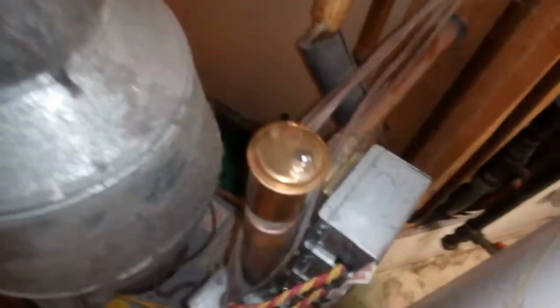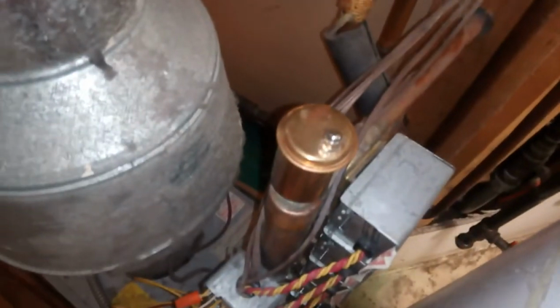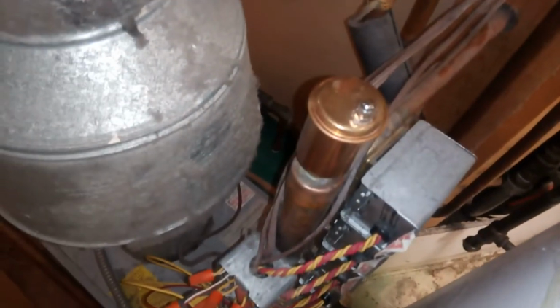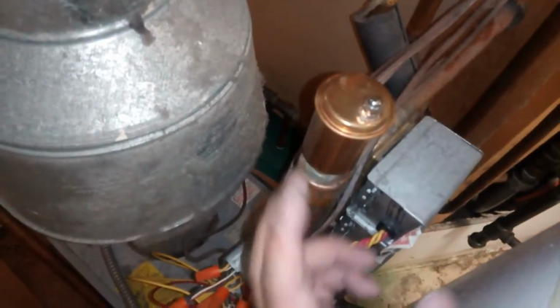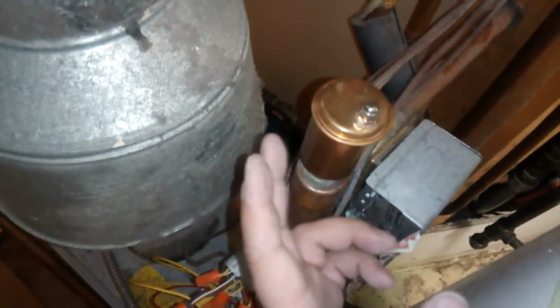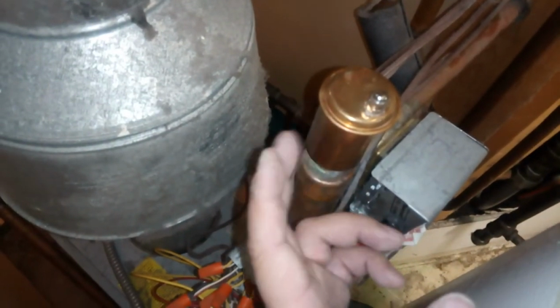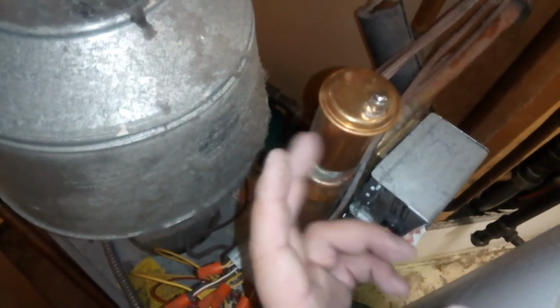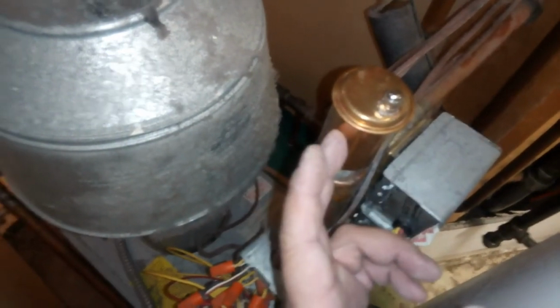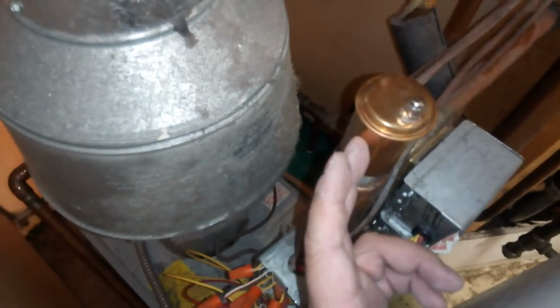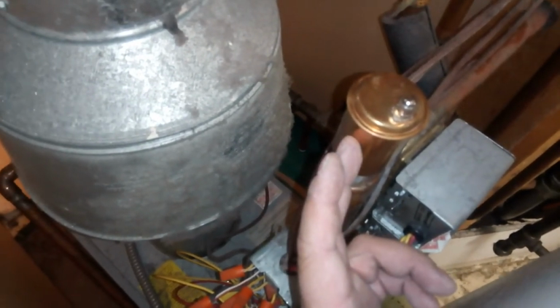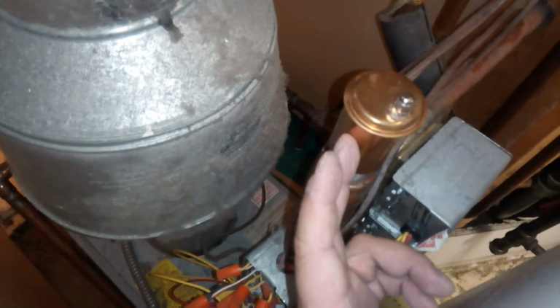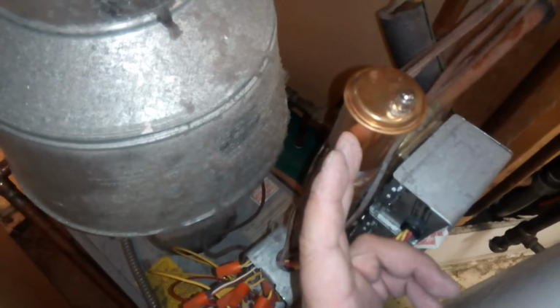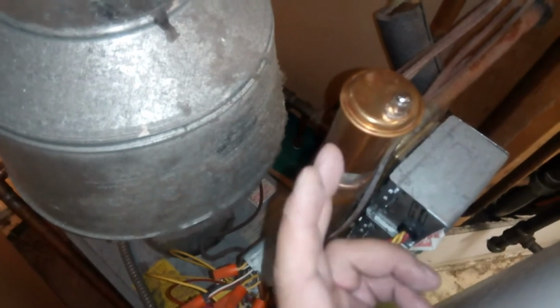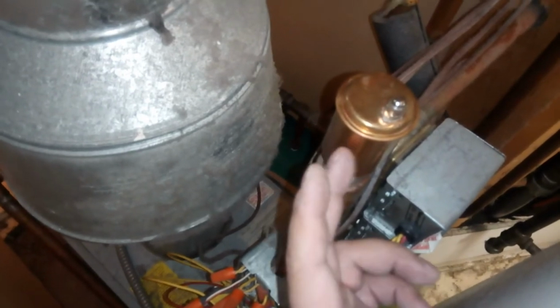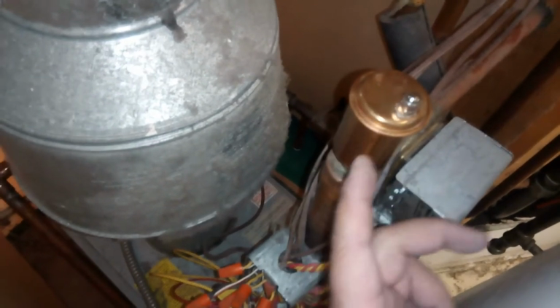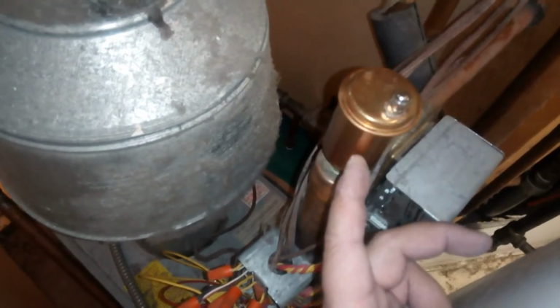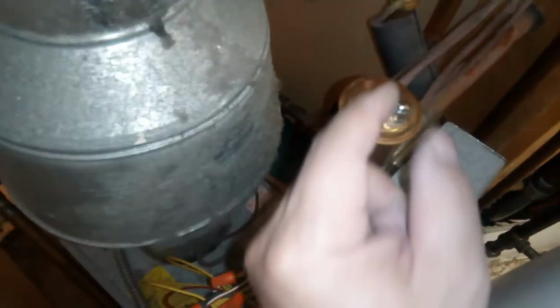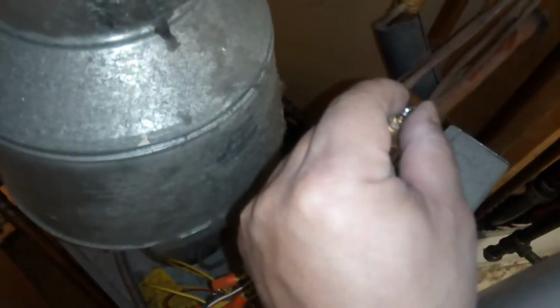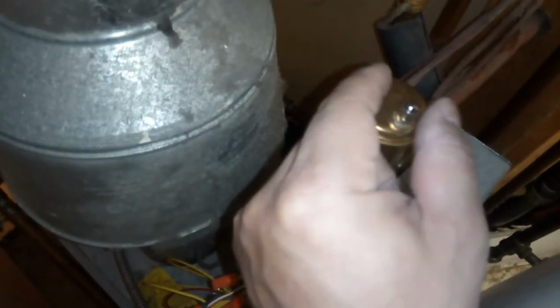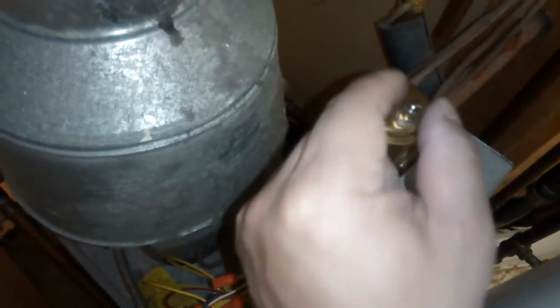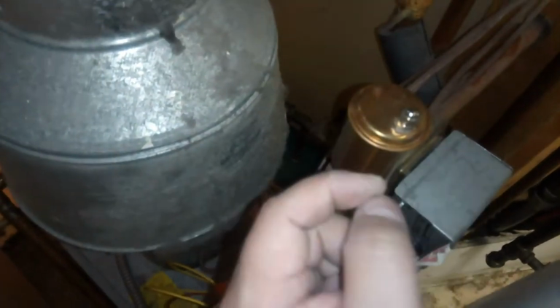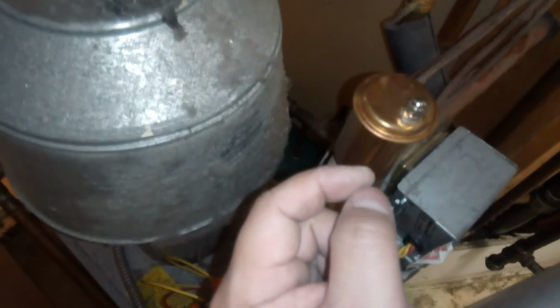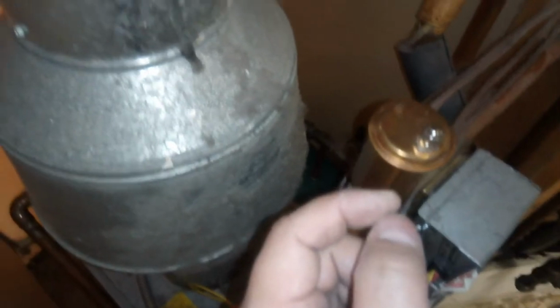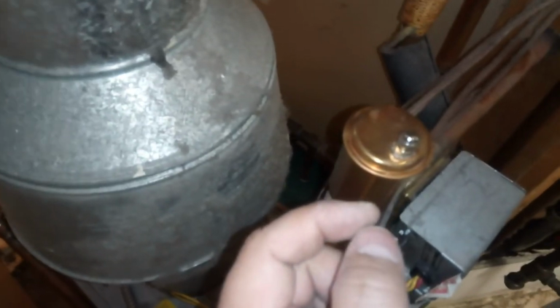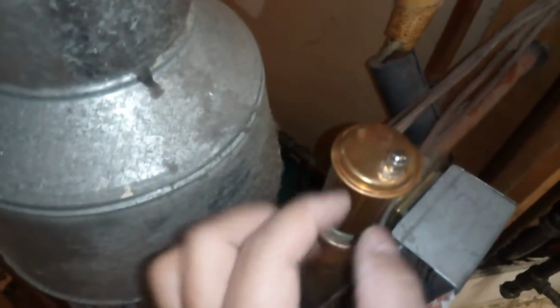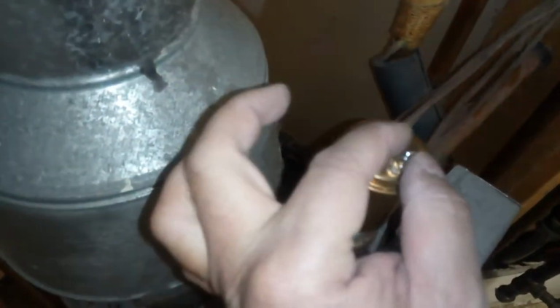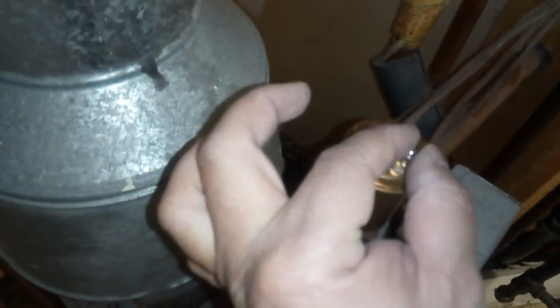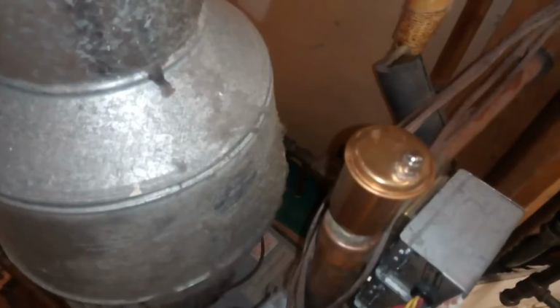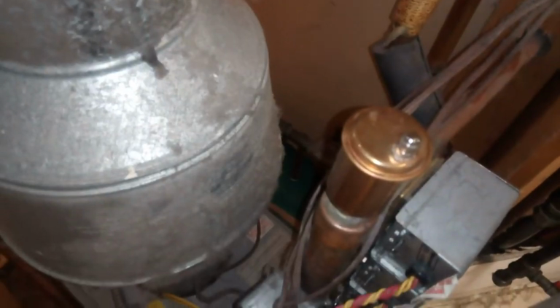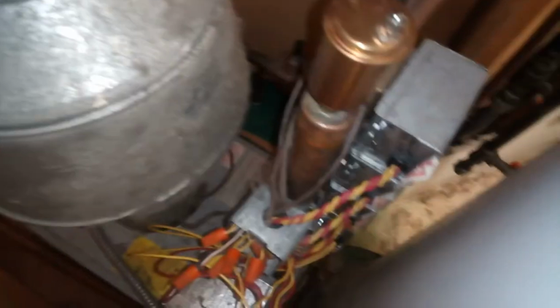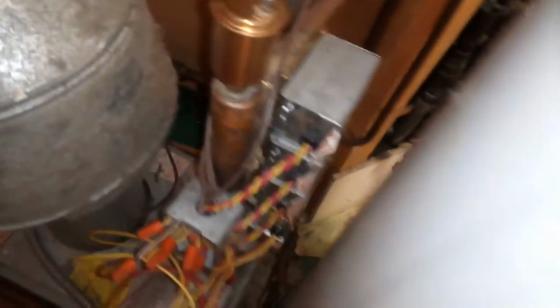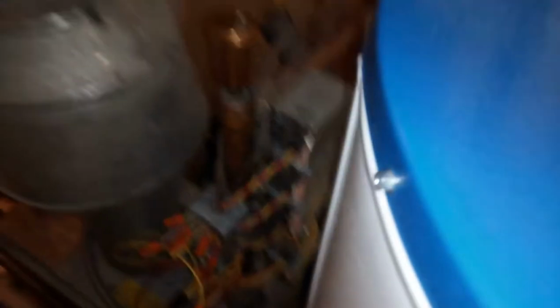There's another air bleed valve here — not a pressure relief valve, but designed to bleed air from the system. These should be open just a little bit.